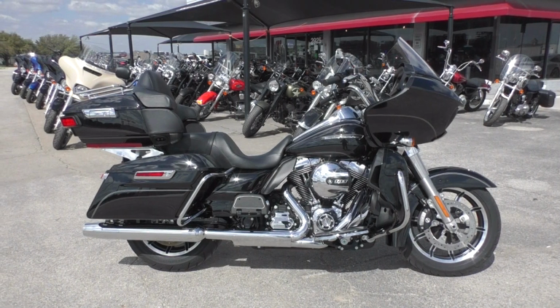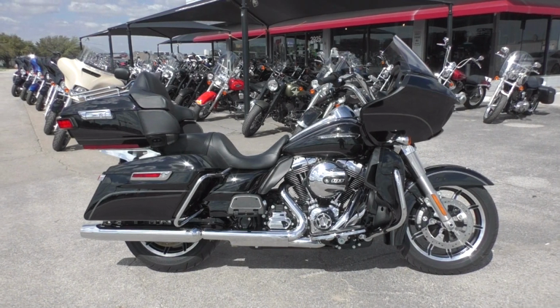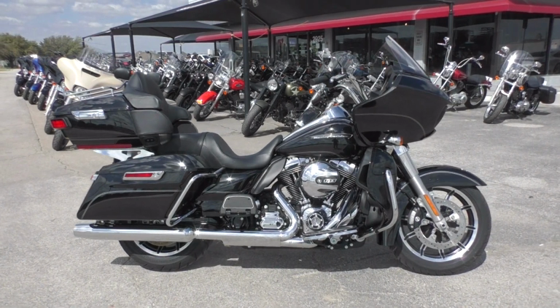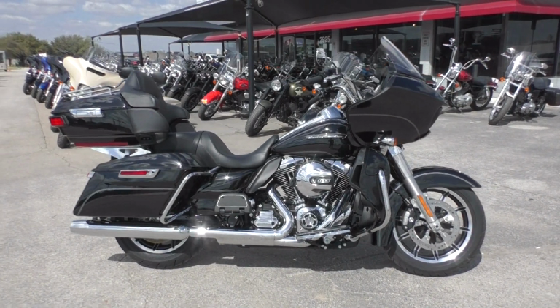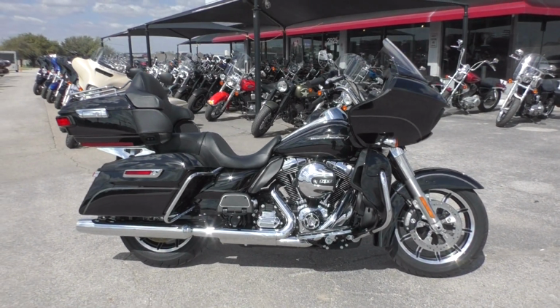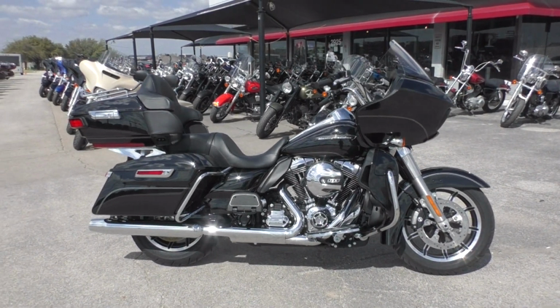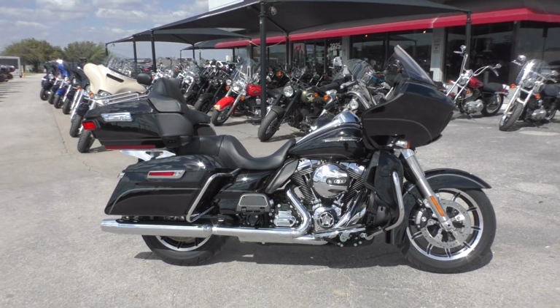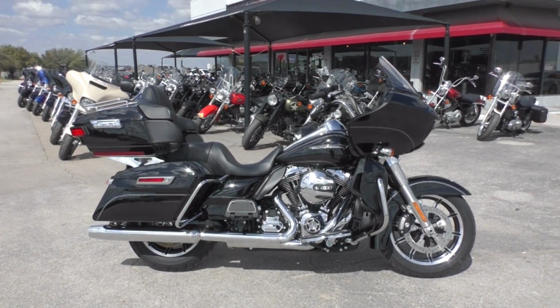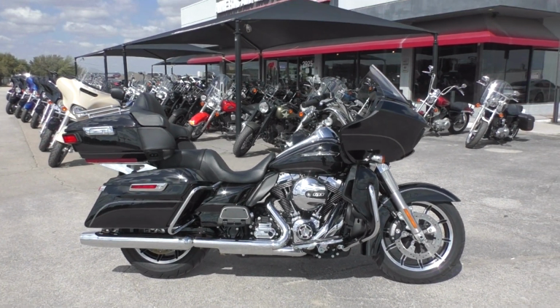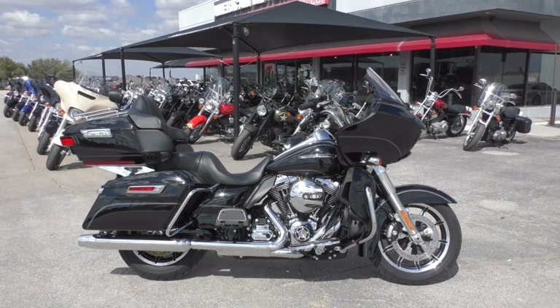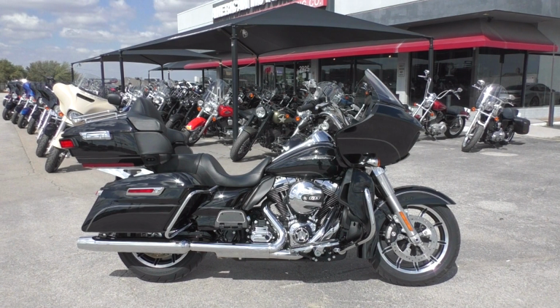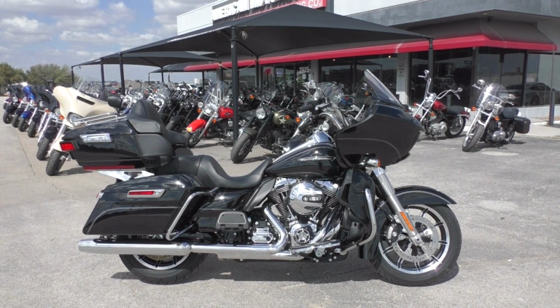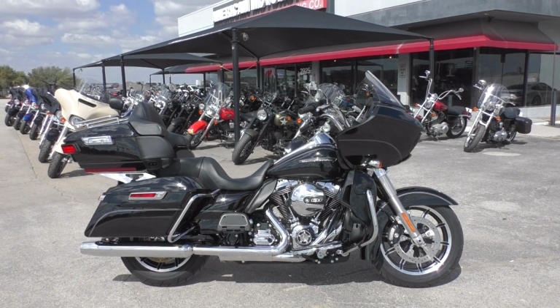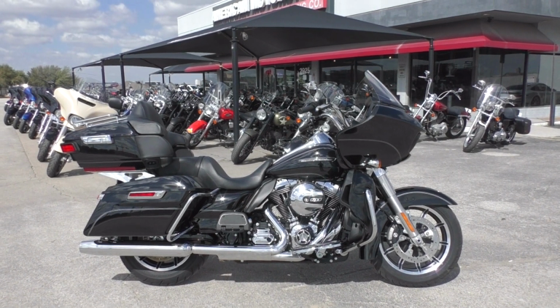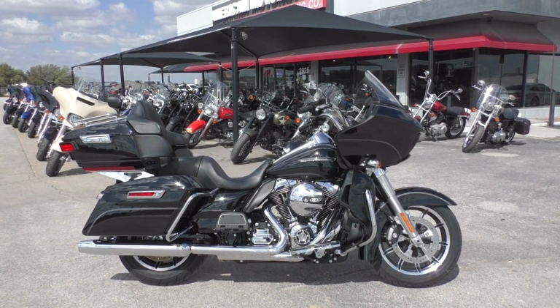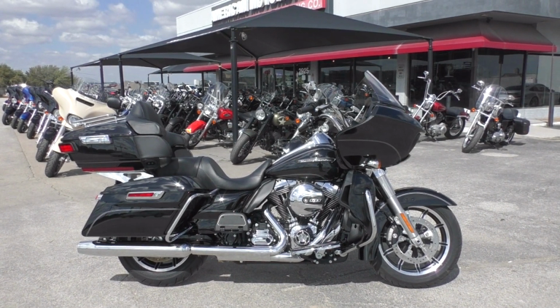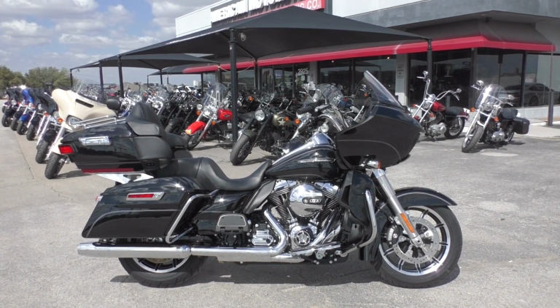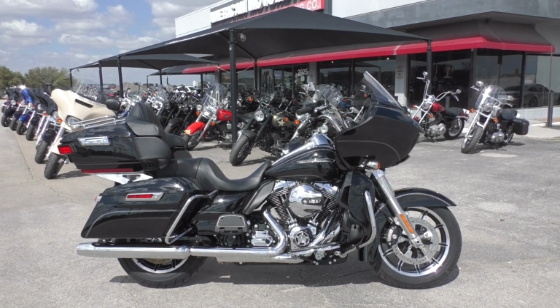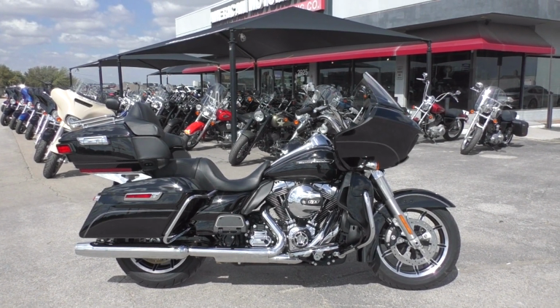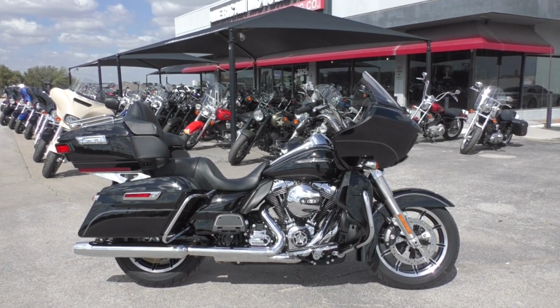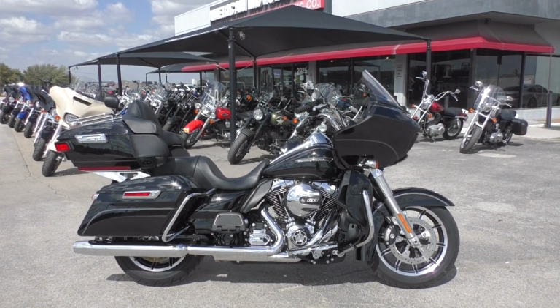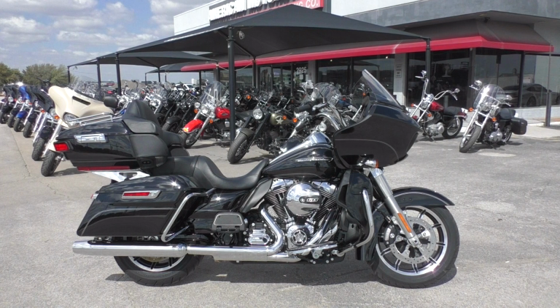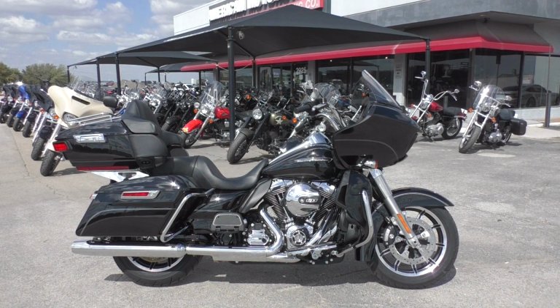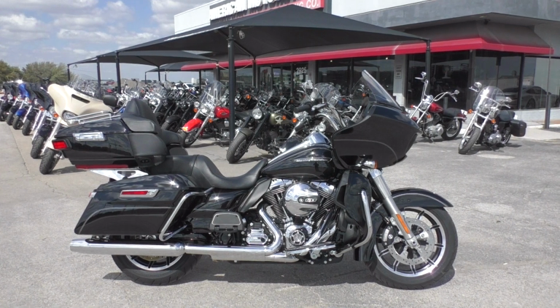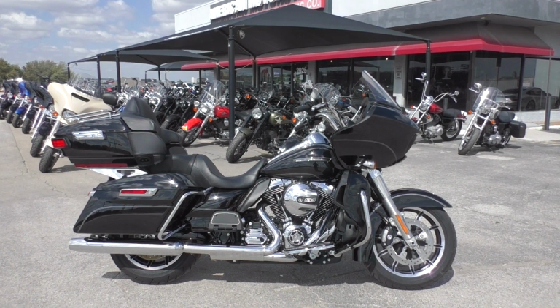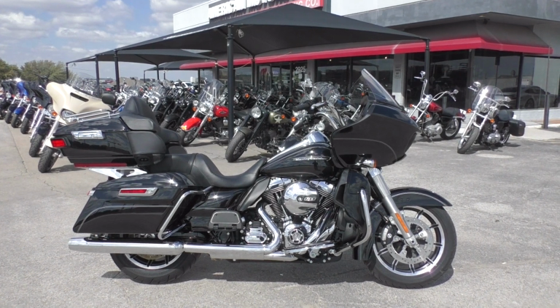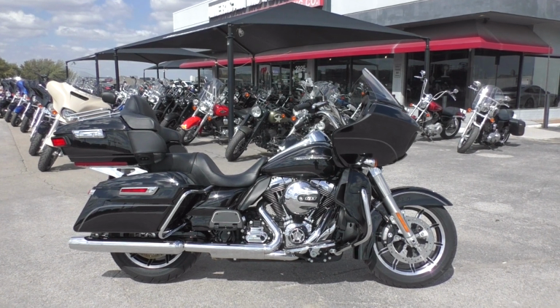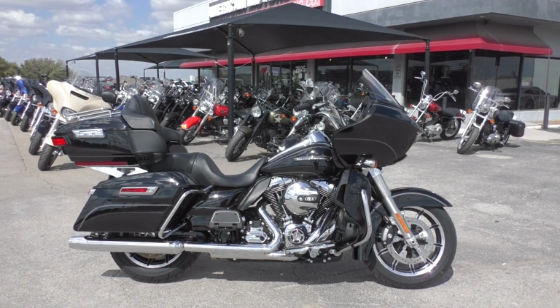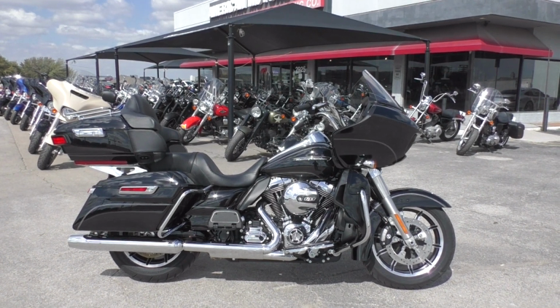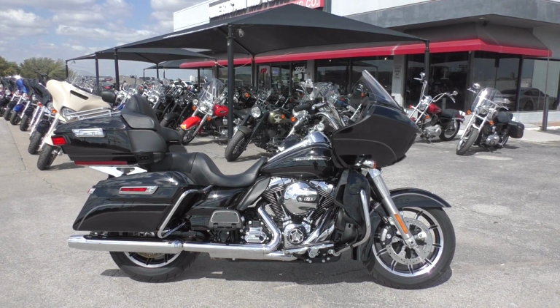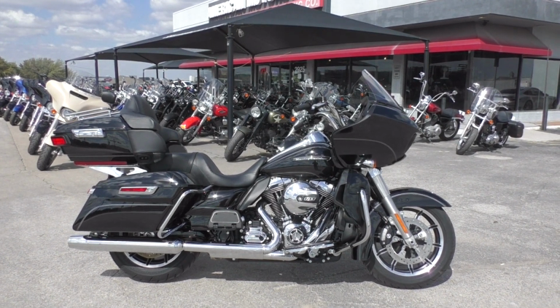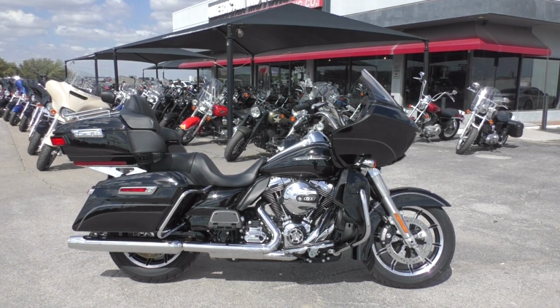What's up guys? Nick here with American Motorcycle Trading Company in Arlington, Texas. Got a pristine 2016 Harley Davidson Road Glide Ultra. This bike is basically brand new.